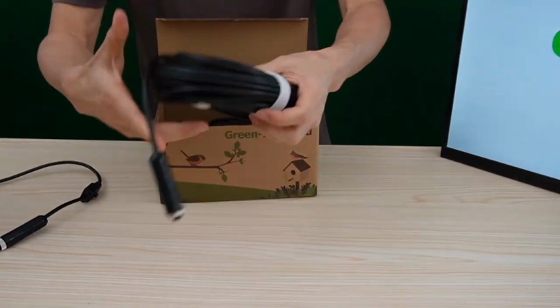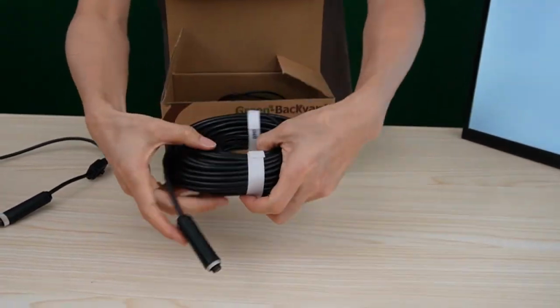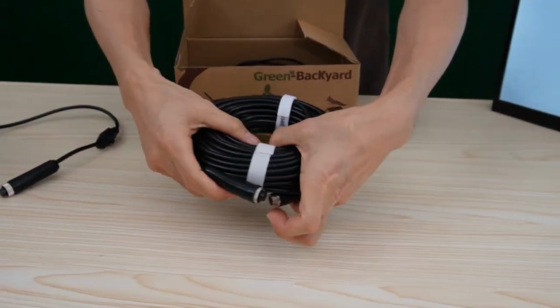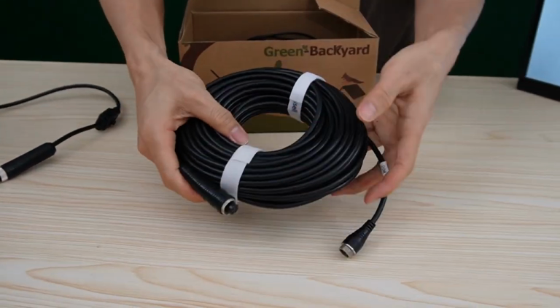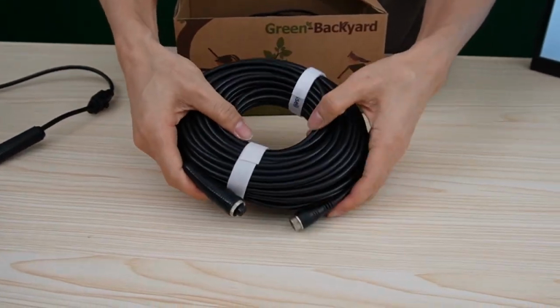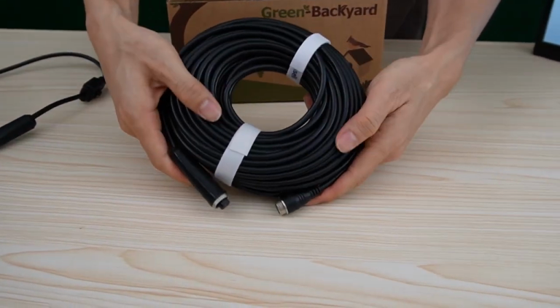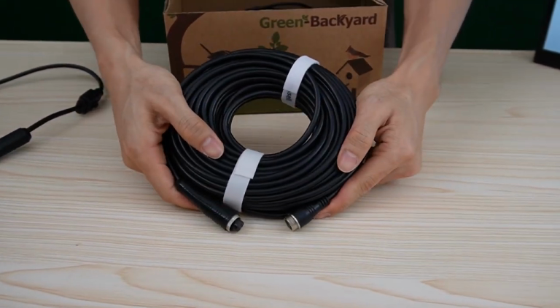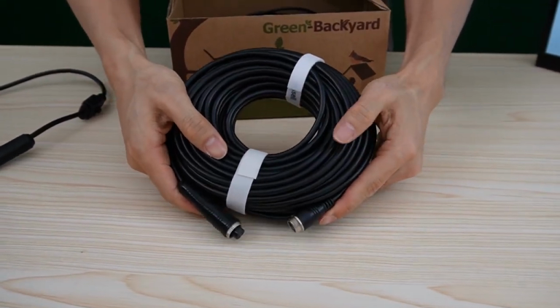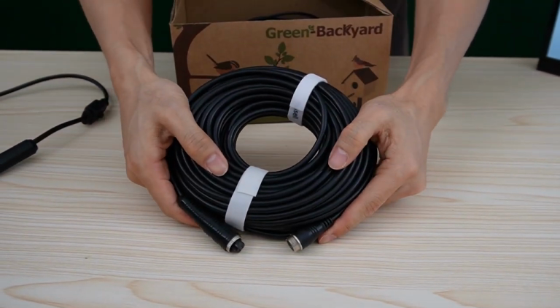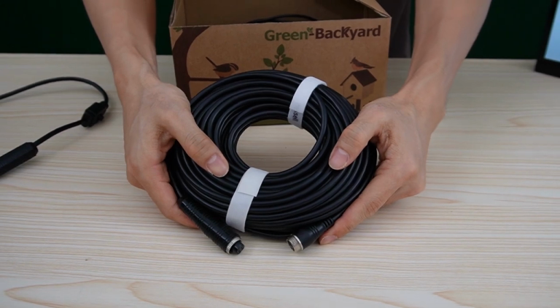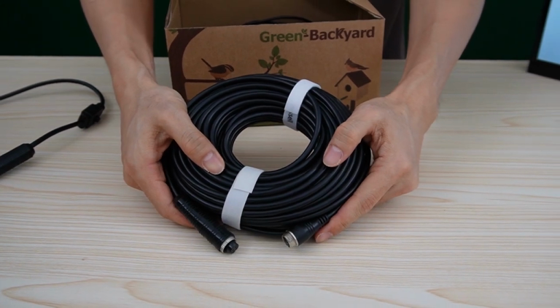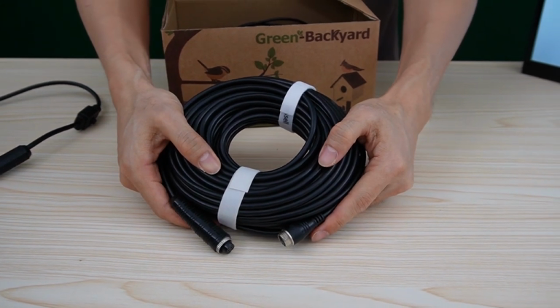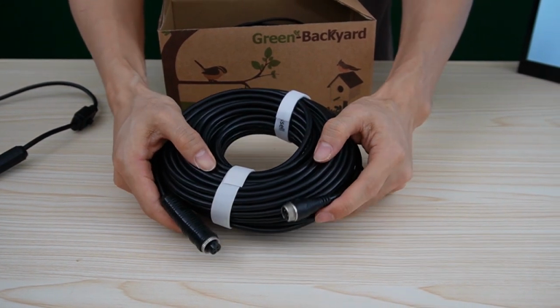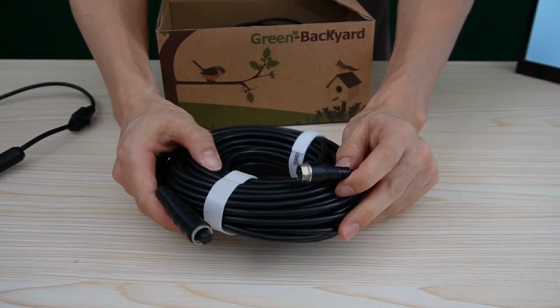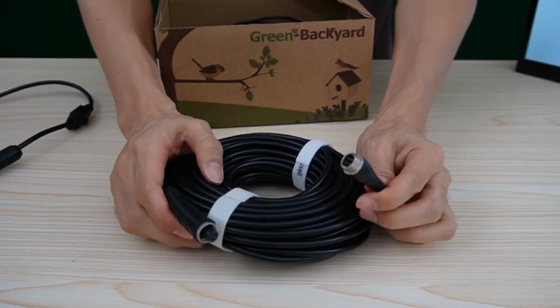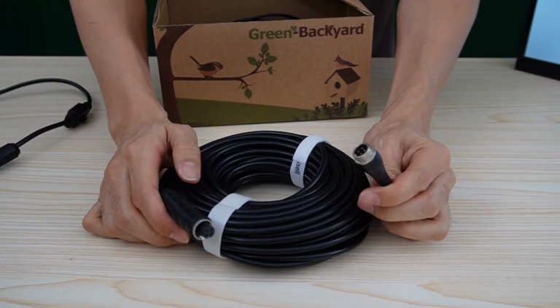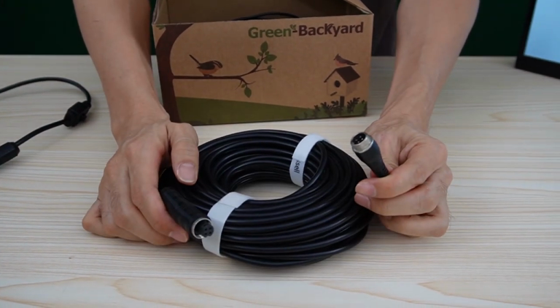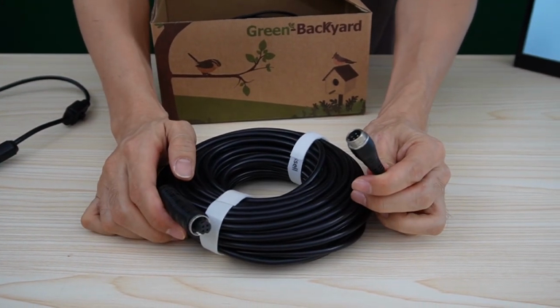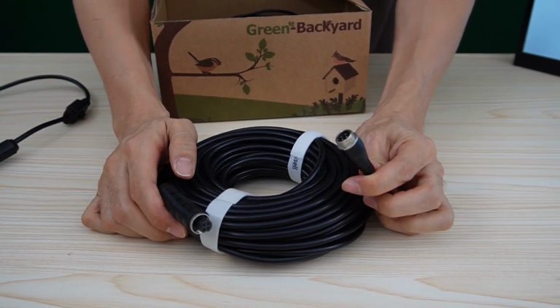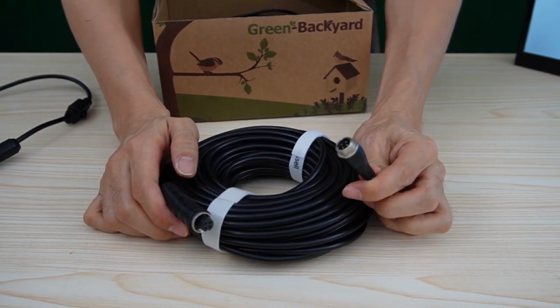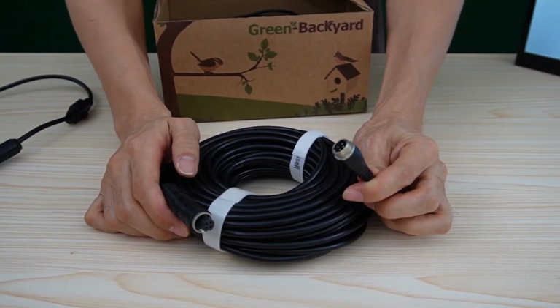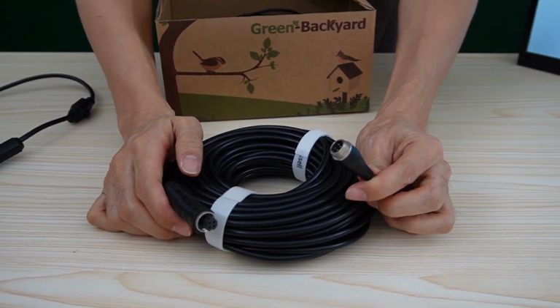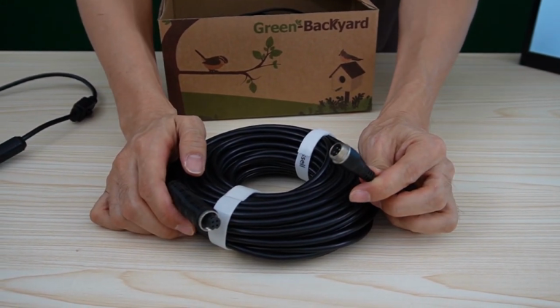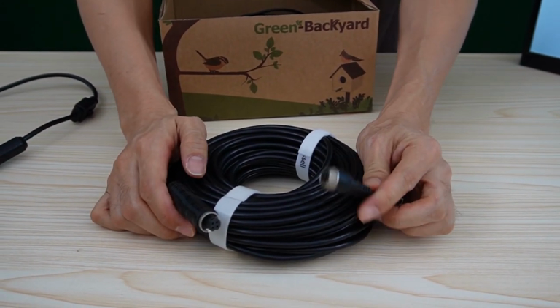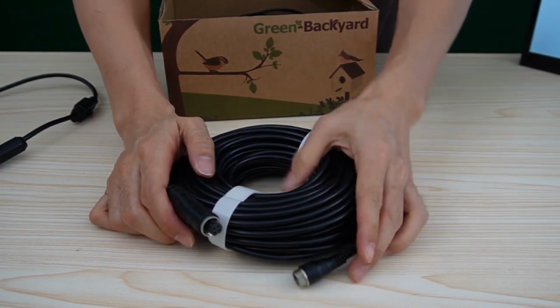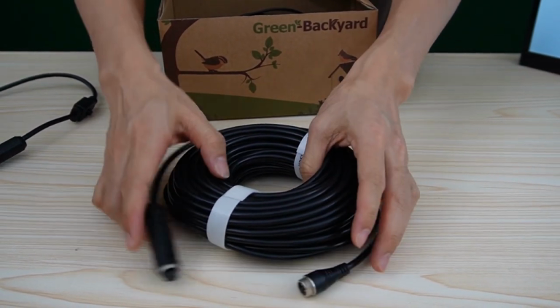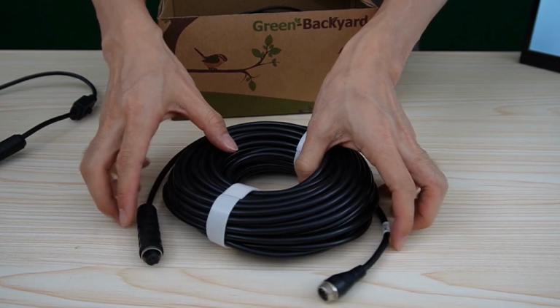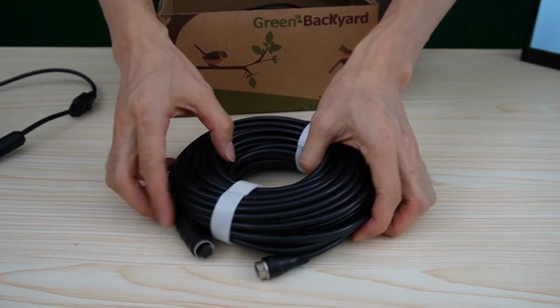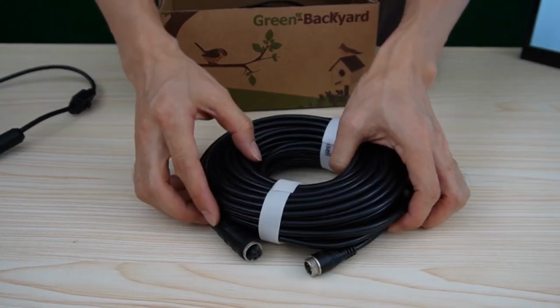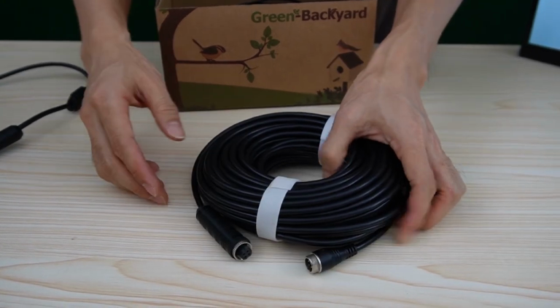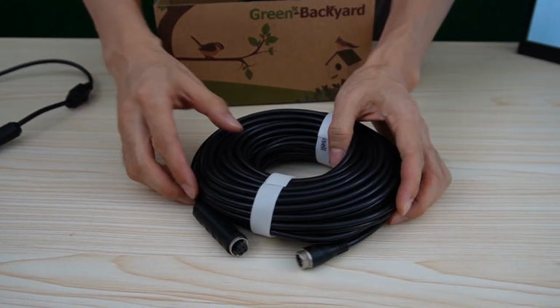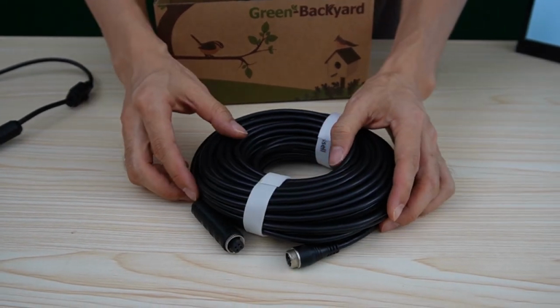This is a 10-meter all-in-one extension cable. The cable will carry both power, audio, and video. There's no need for a power source around the camera.